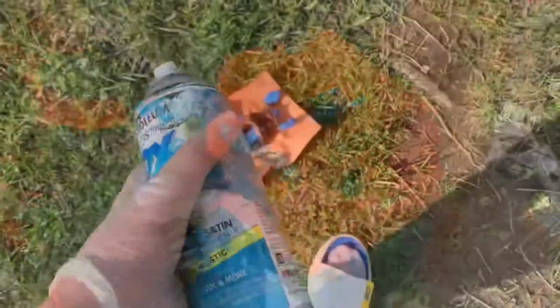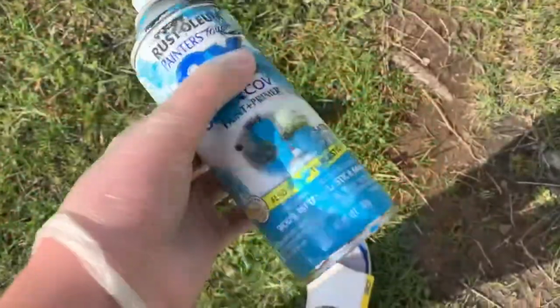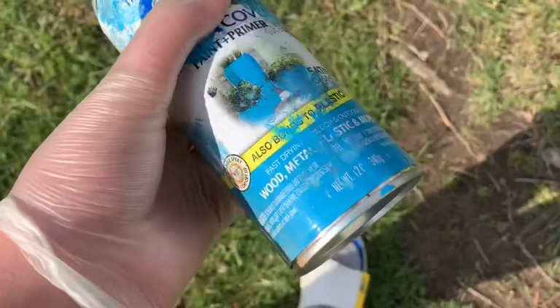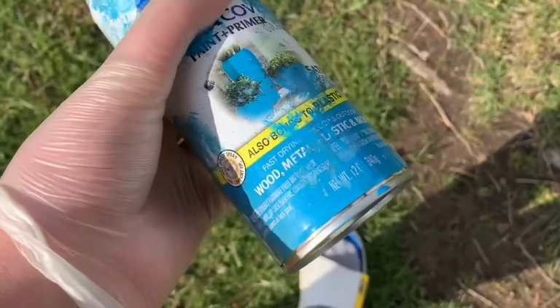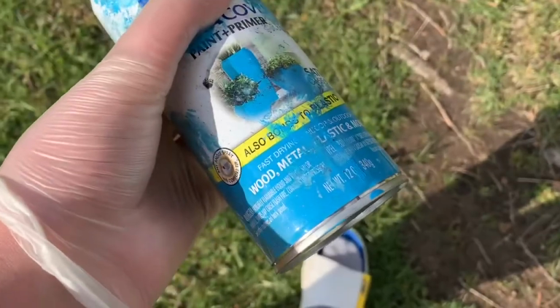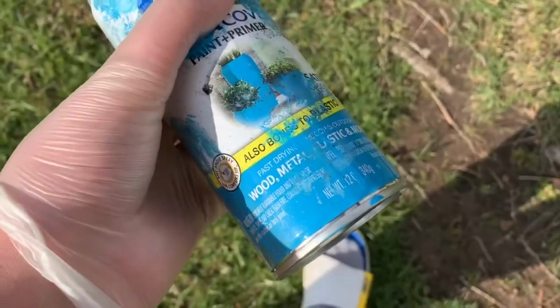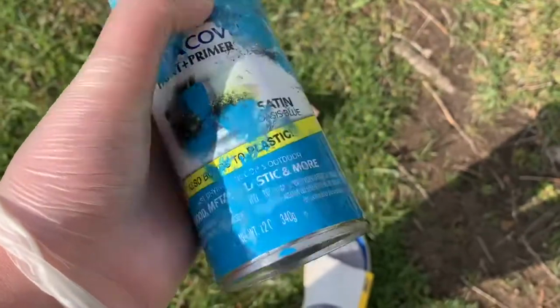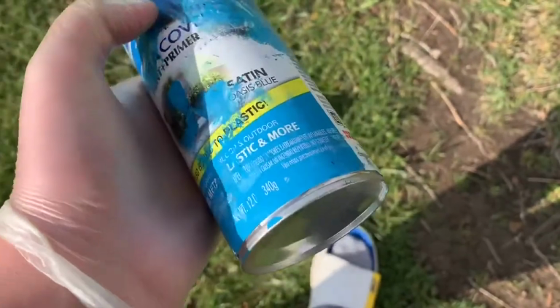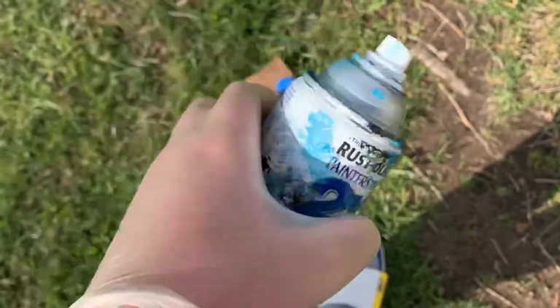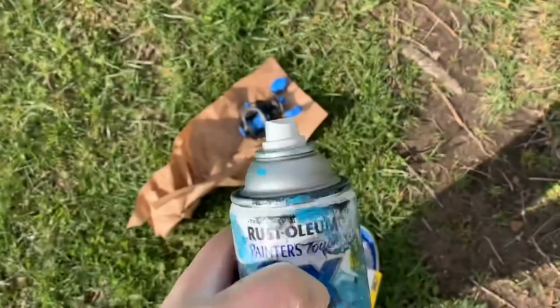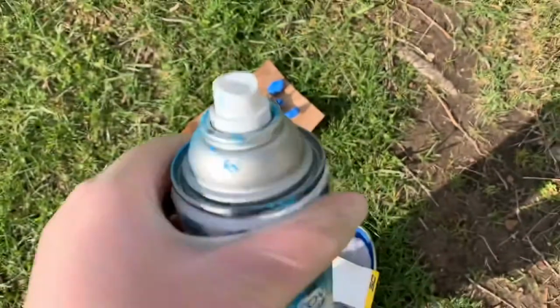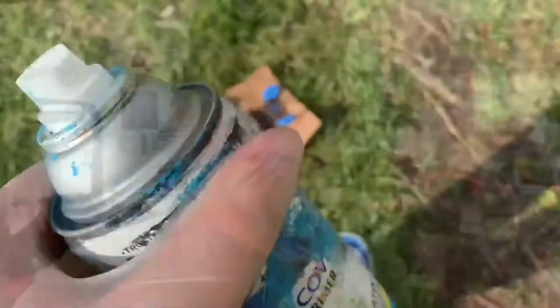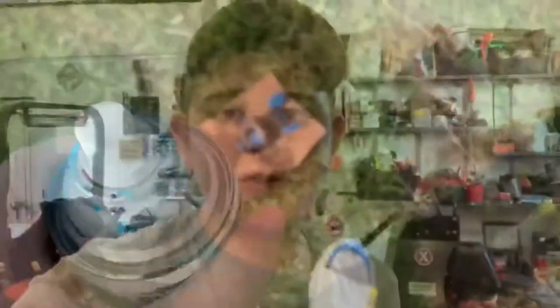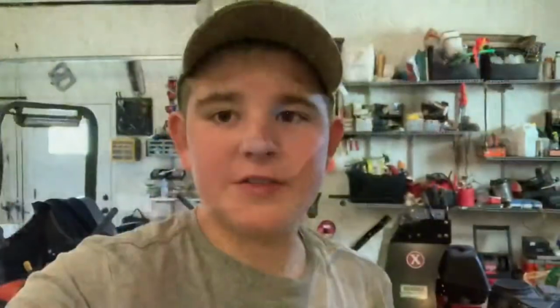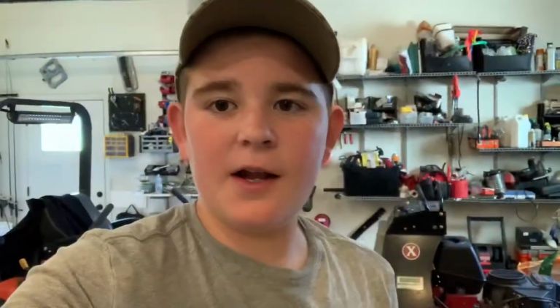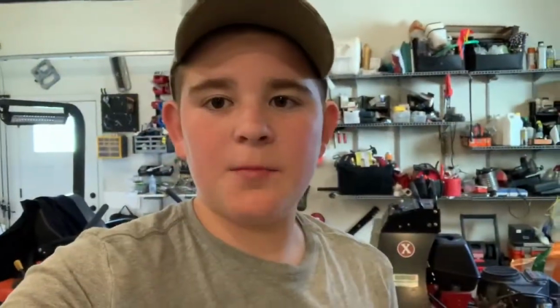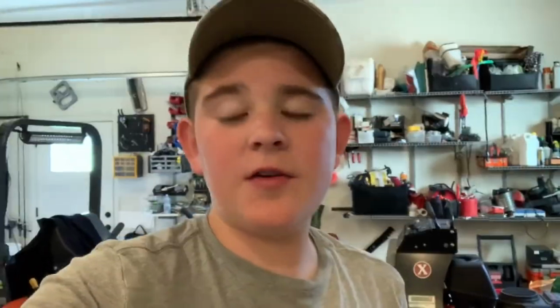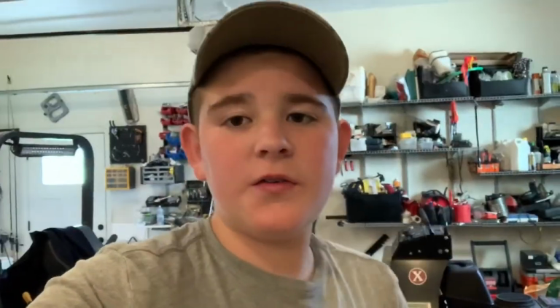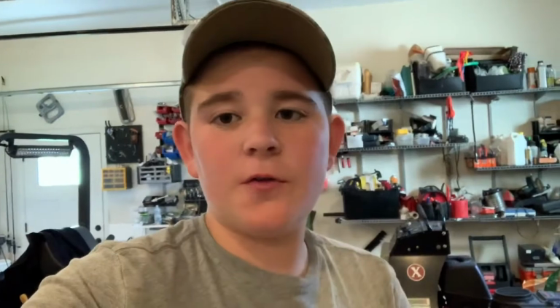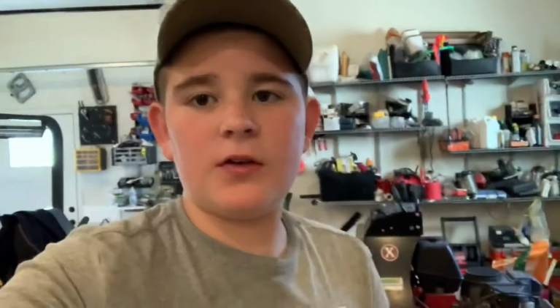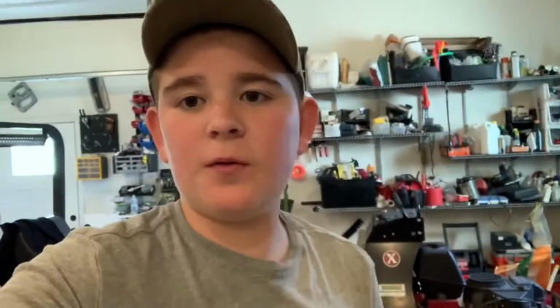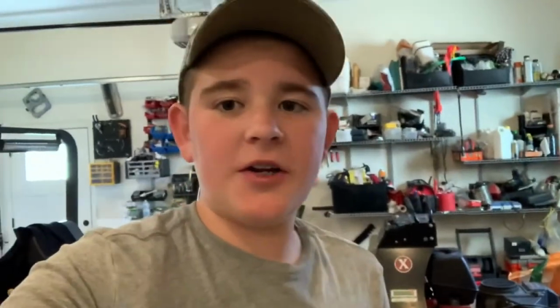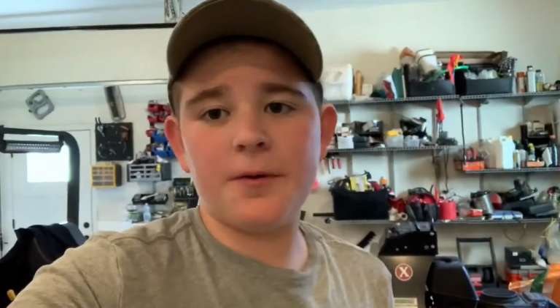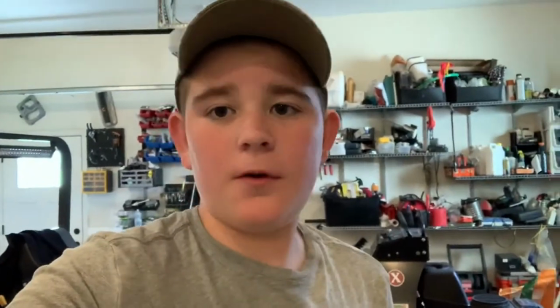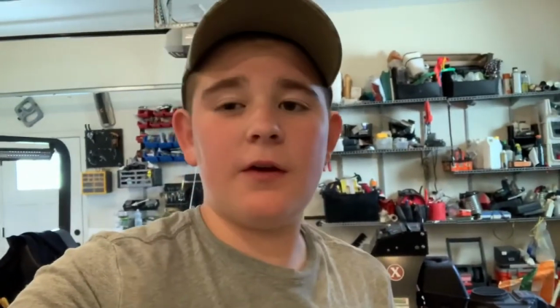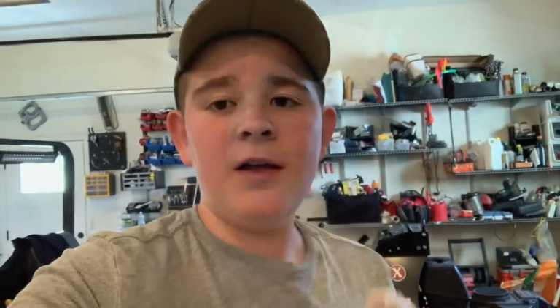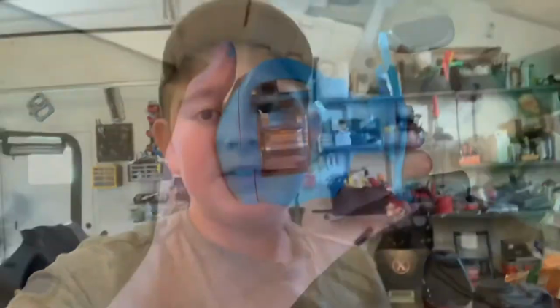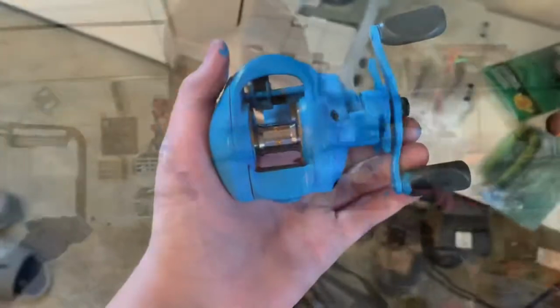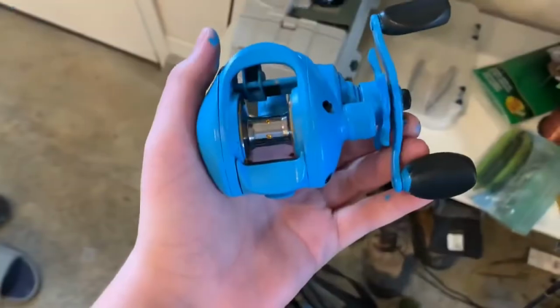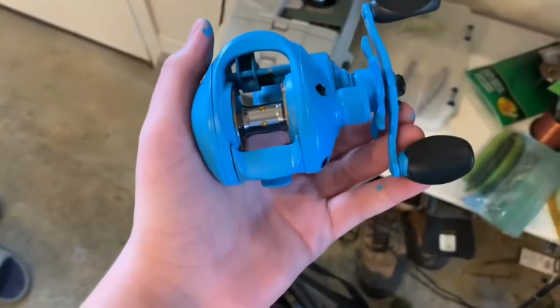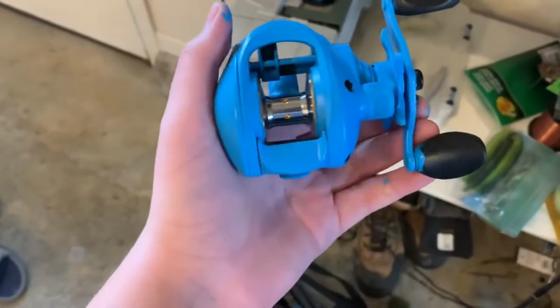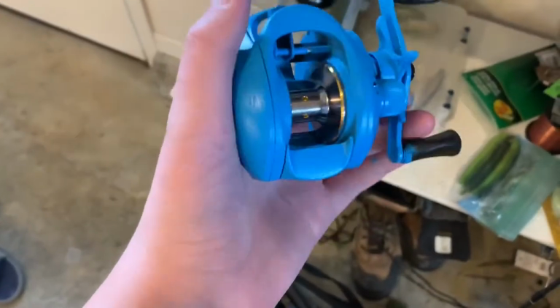I'm outside now, I'm going to try to paint this baby blue color. Let's get to it. This coat is done — I'm going to get back to you when I finish all the rest of the coats. I'm probably going to do three to four. As I just took the tape off, I think it looks pretty good.